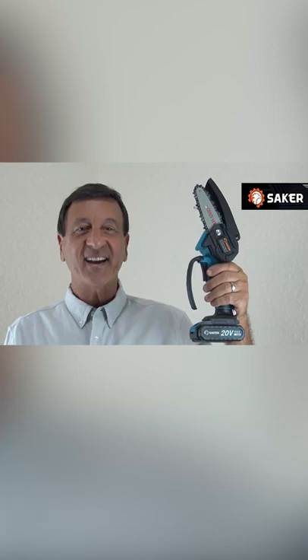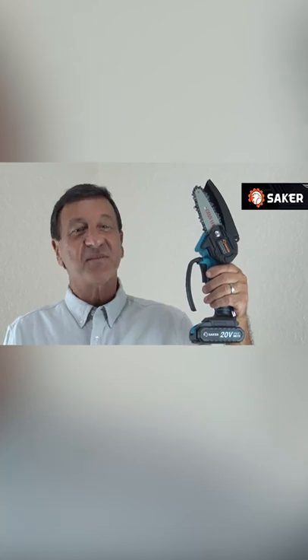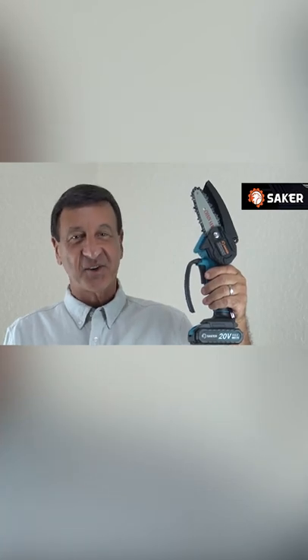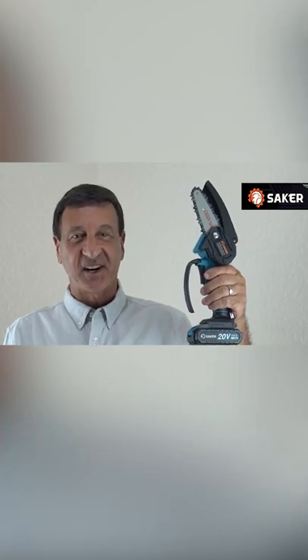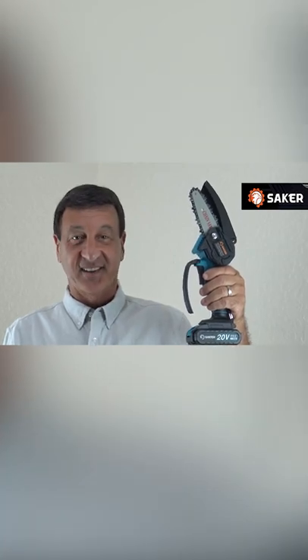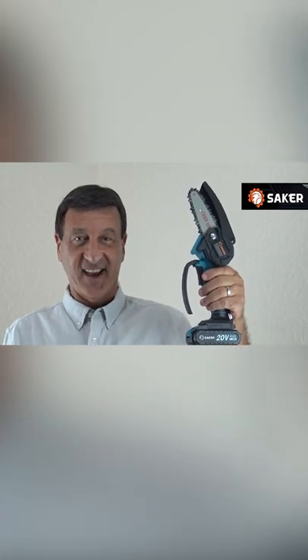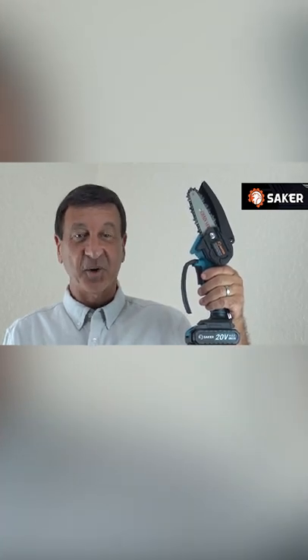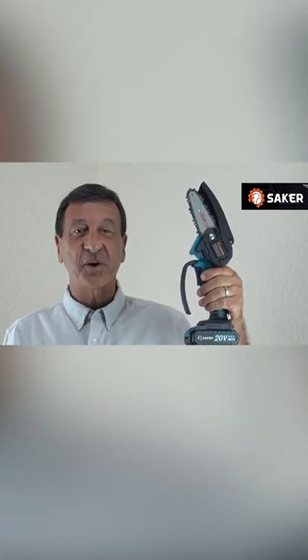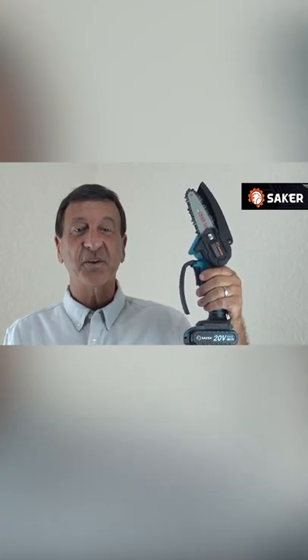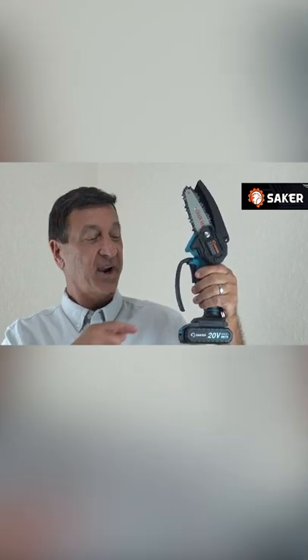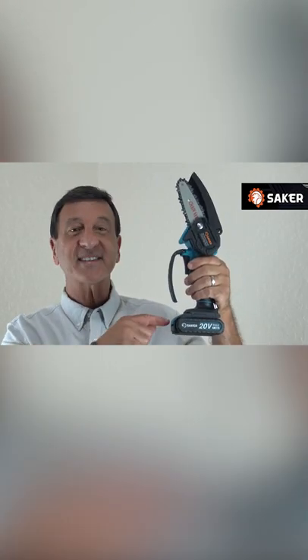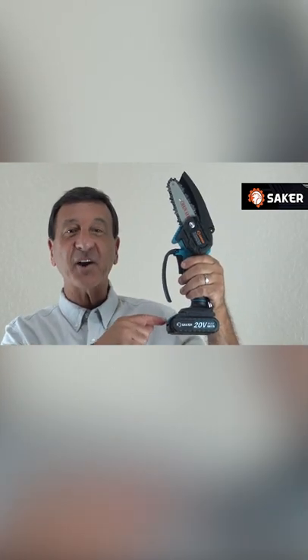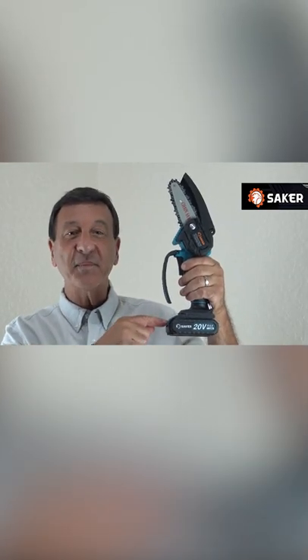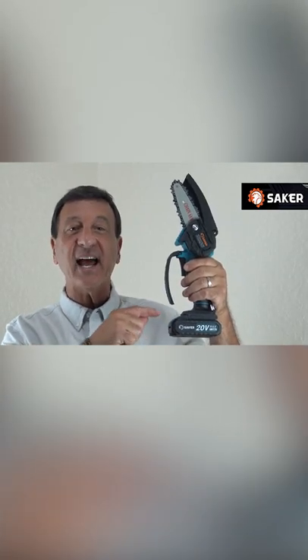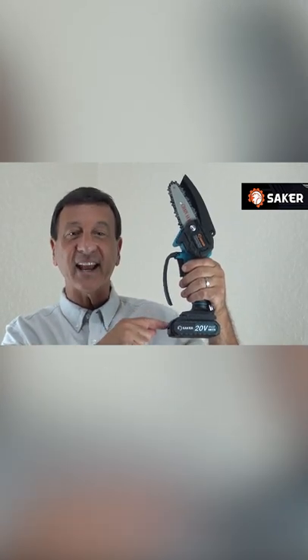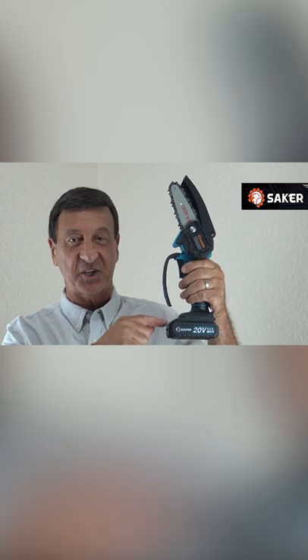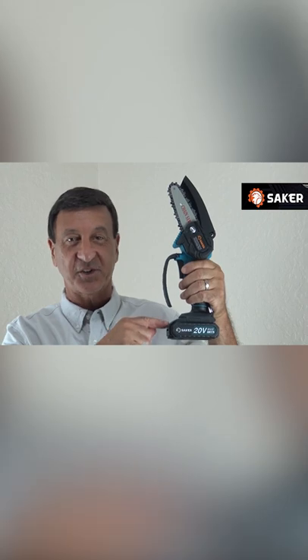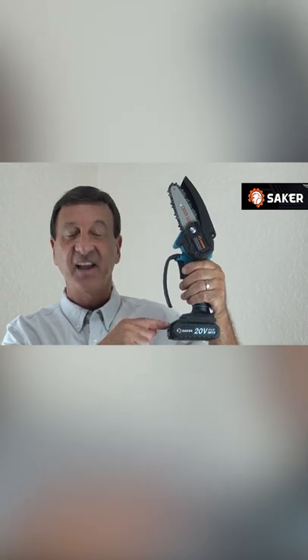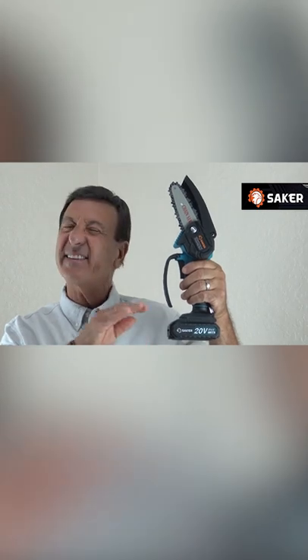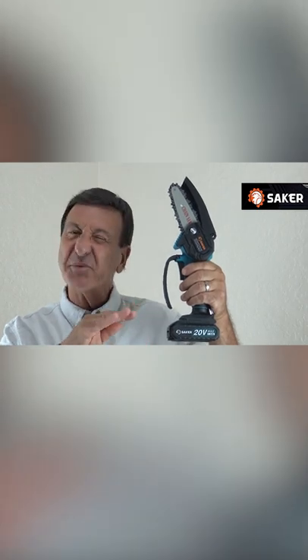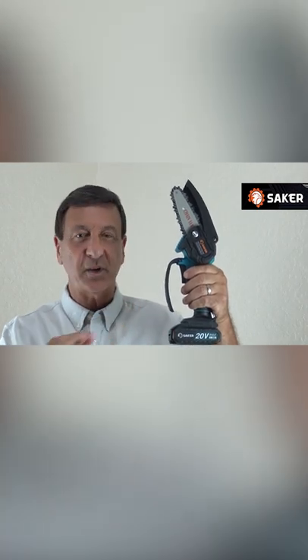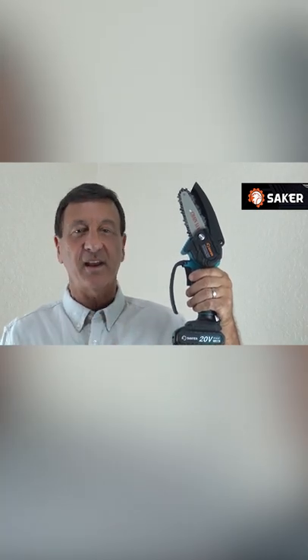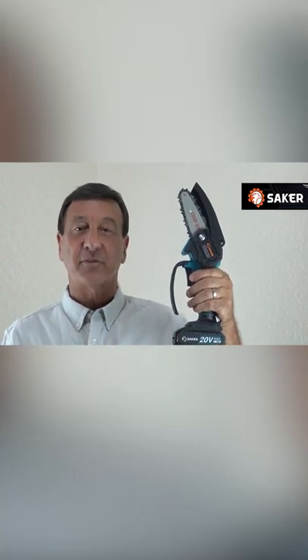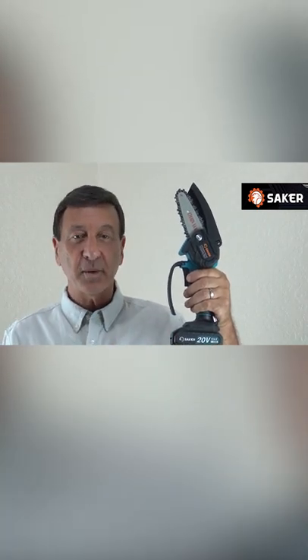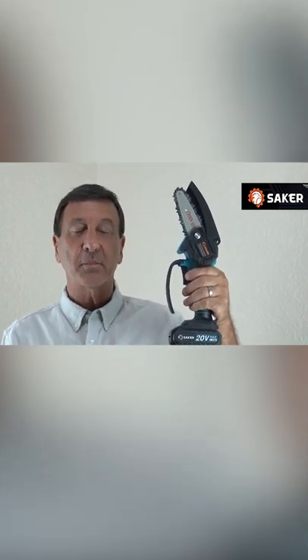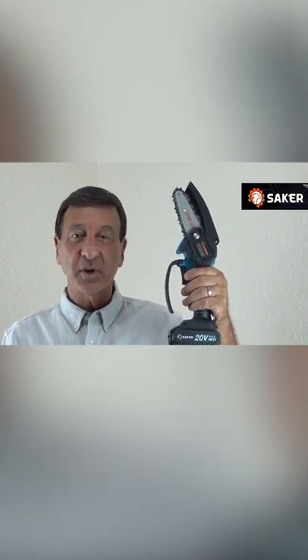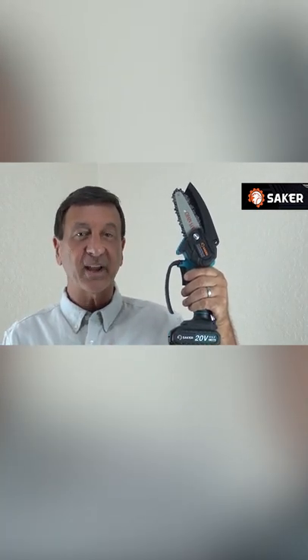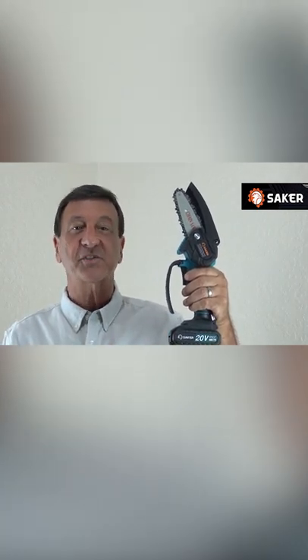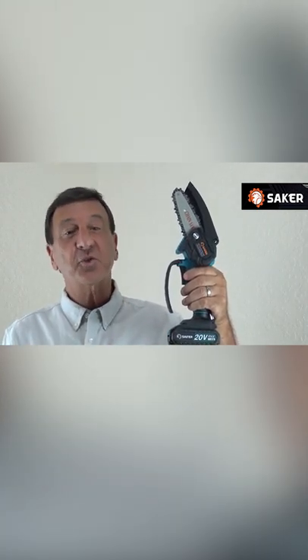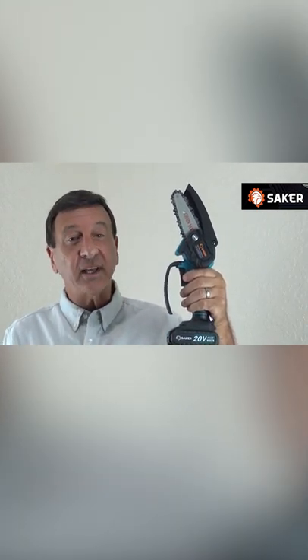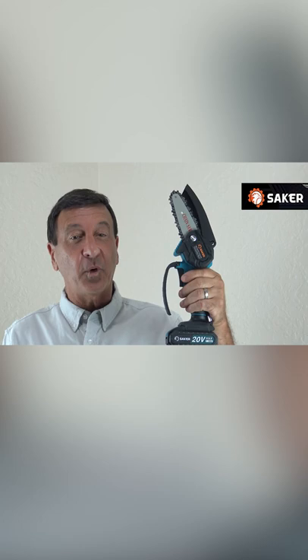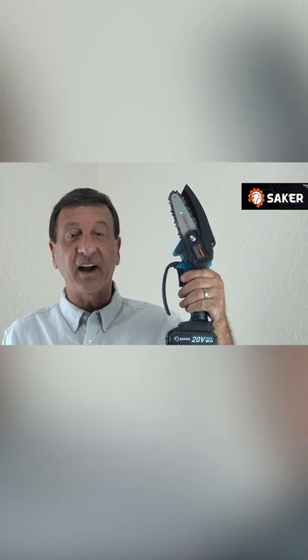Hi there, Frank George here. Today I'm going to show you this great Sacker Mini Electric Chainsaw. It's absolutely great for trimming, pruning branches, and tree limbs of all kinds.